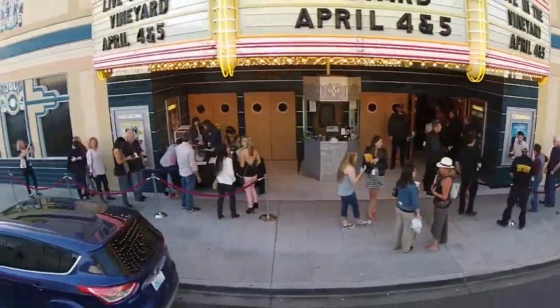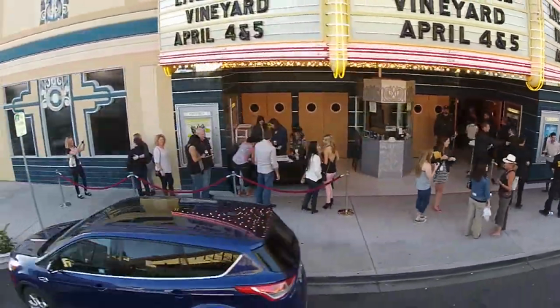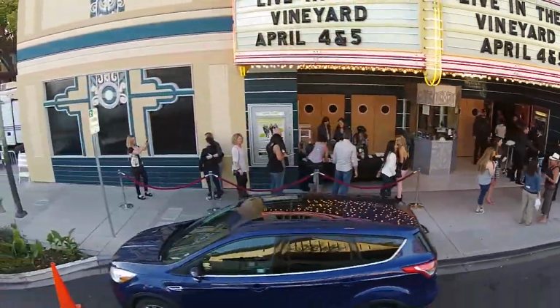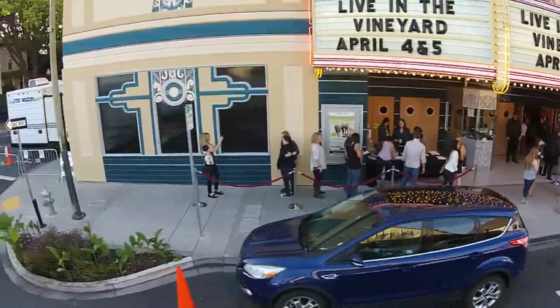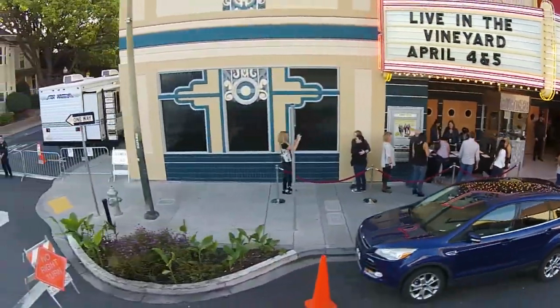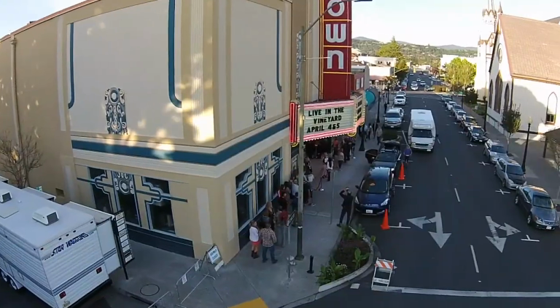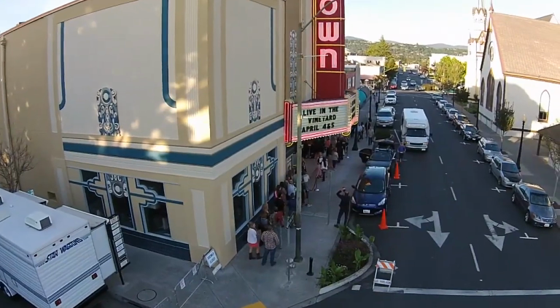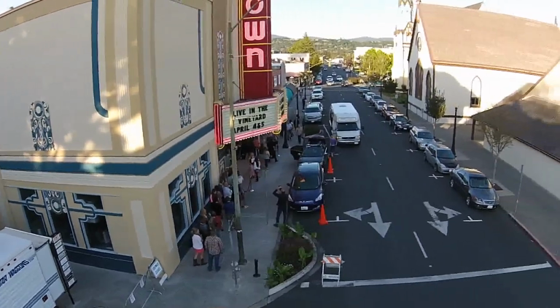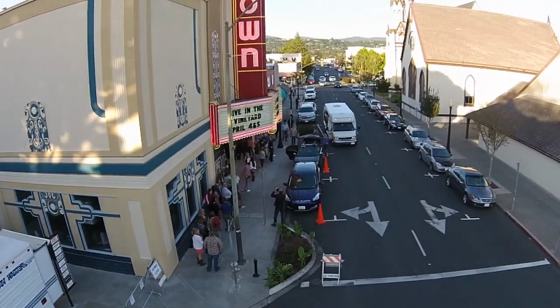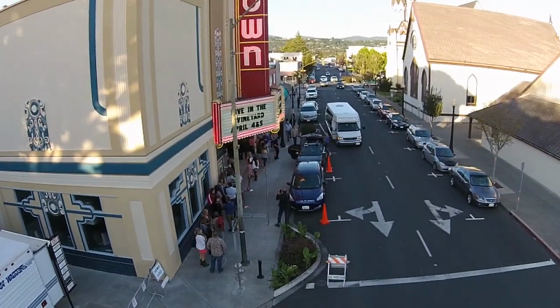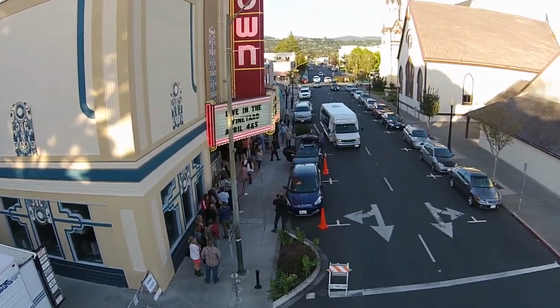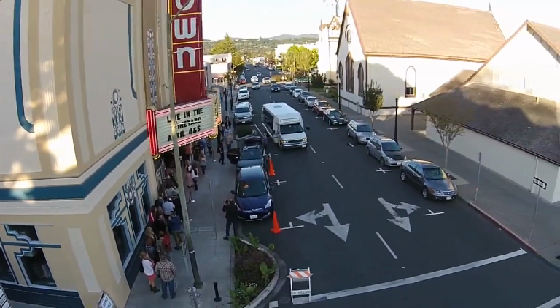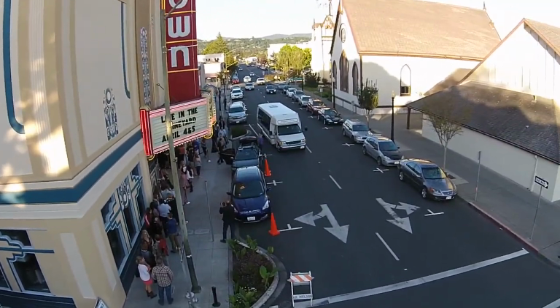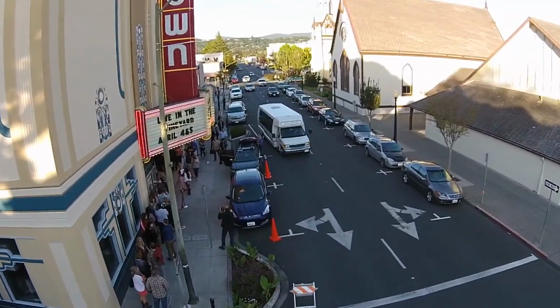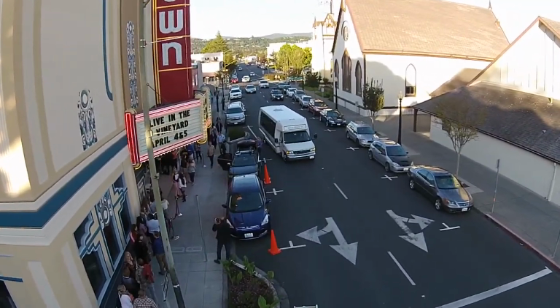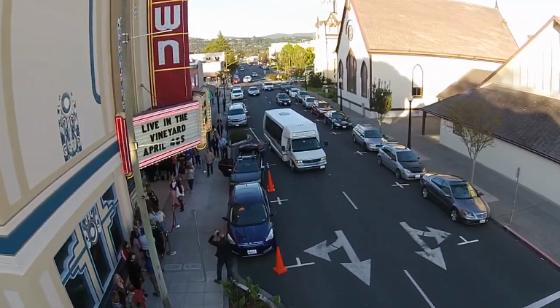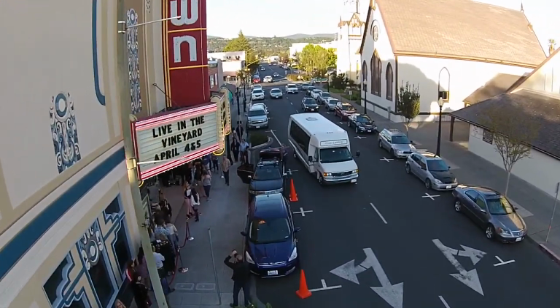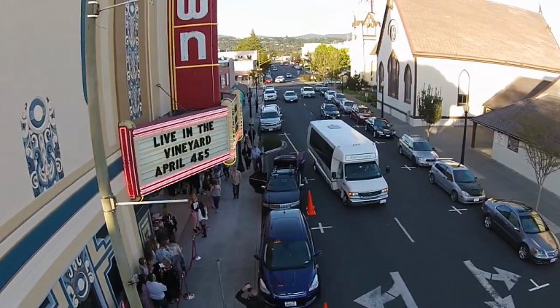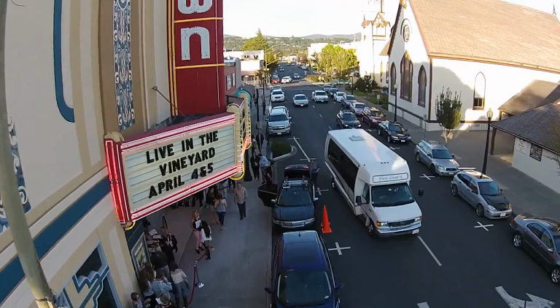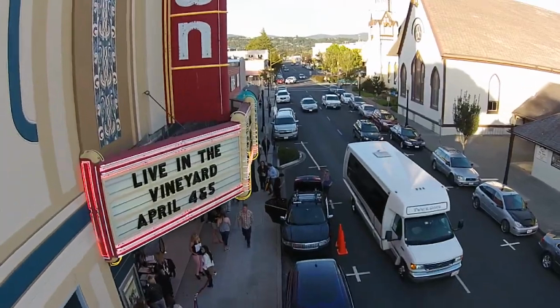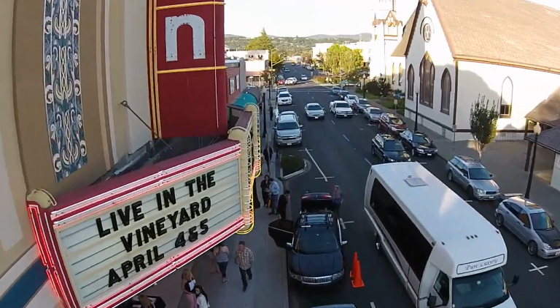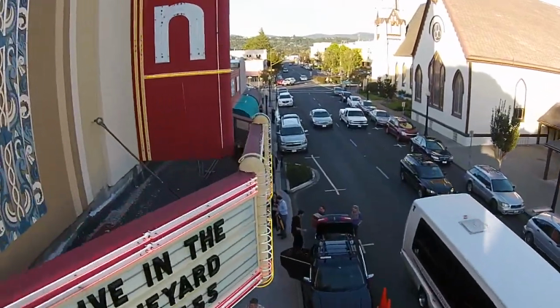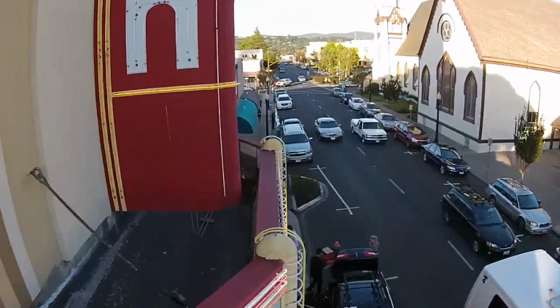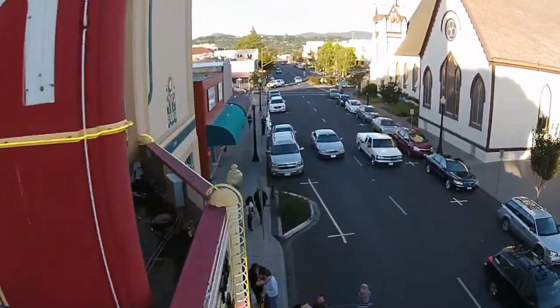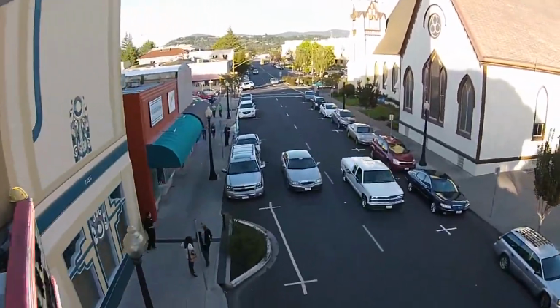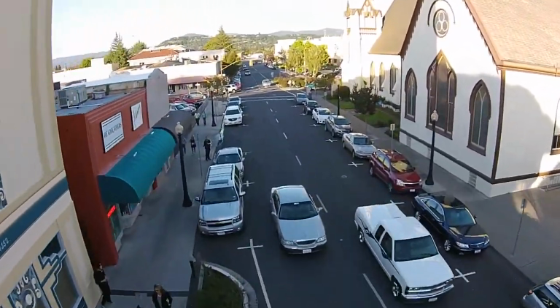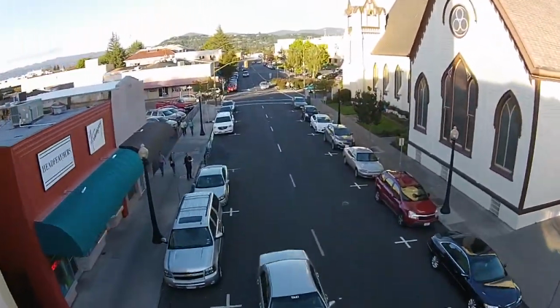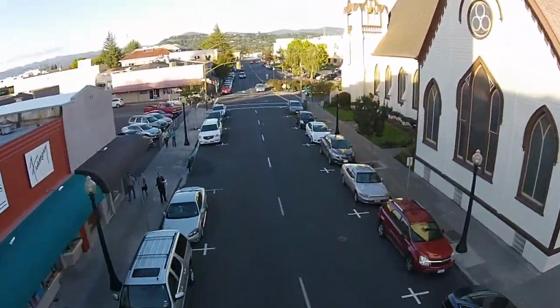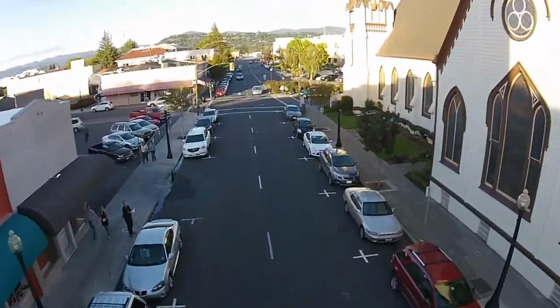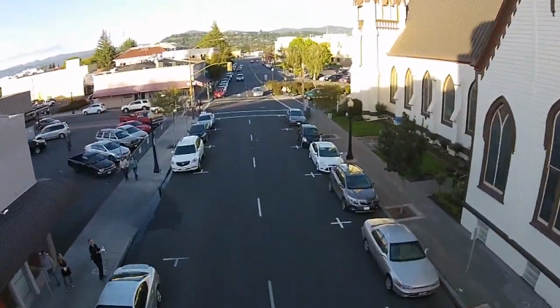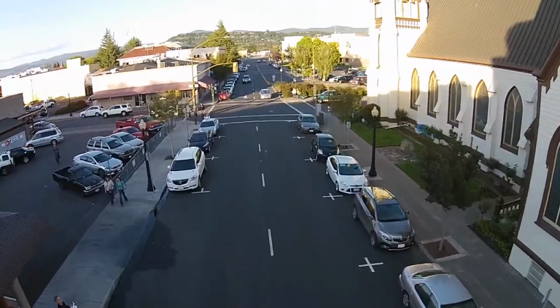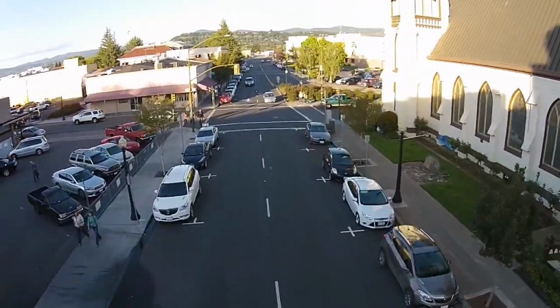And this is without somebody who's very expert at flying this thing. You can see a little bit of jerkiness there when I'm playing with the controller, but look at how fast it goes. I almost hit this sign, which is some of the dangers of flying around.